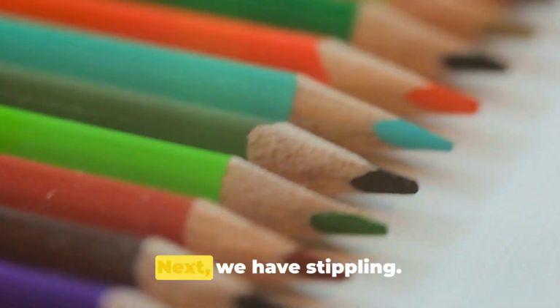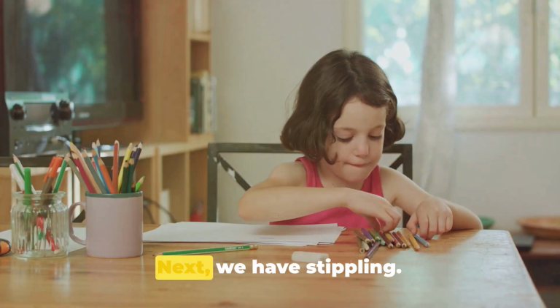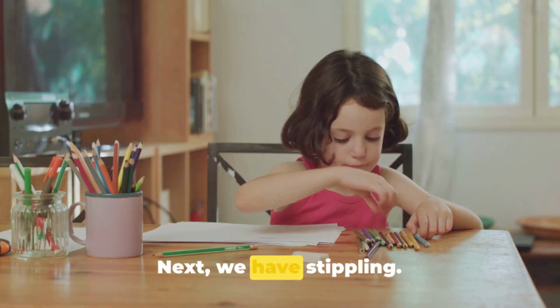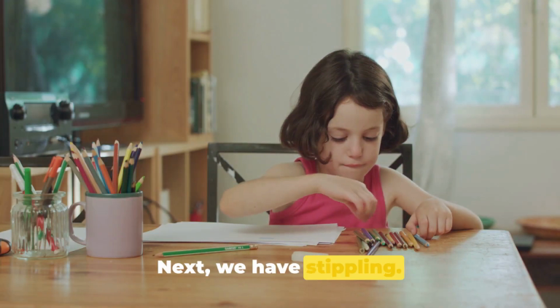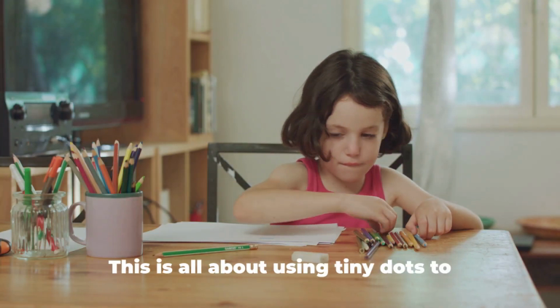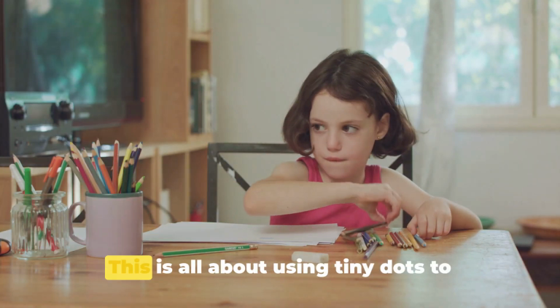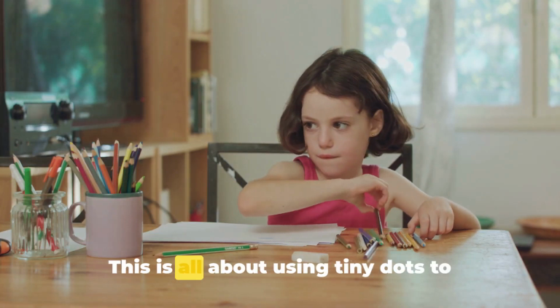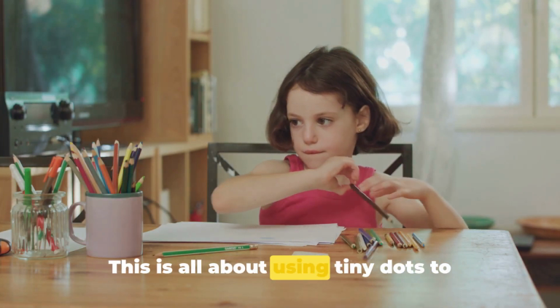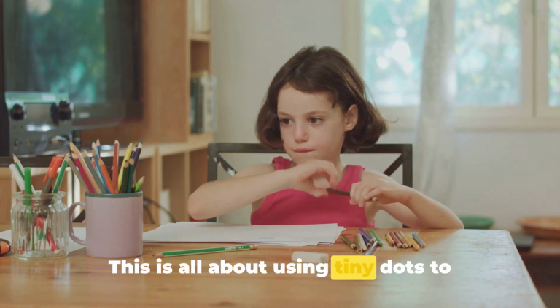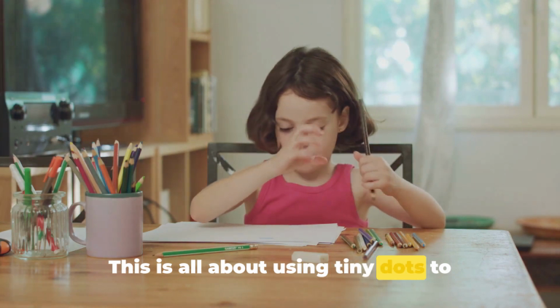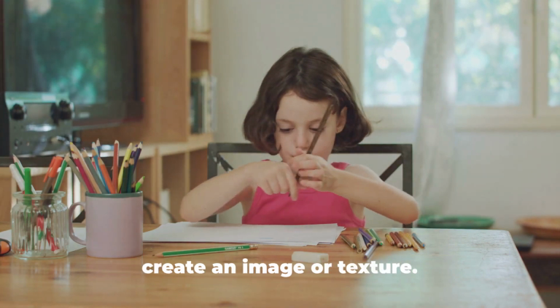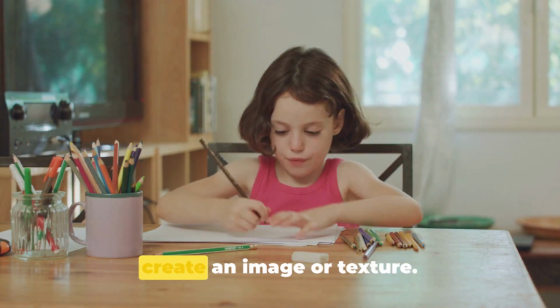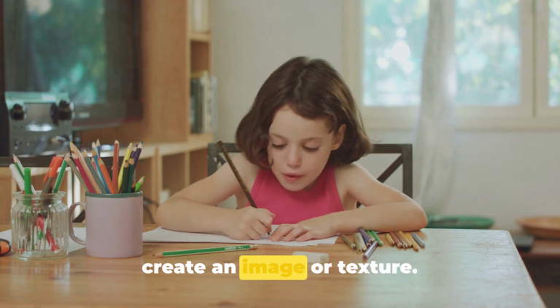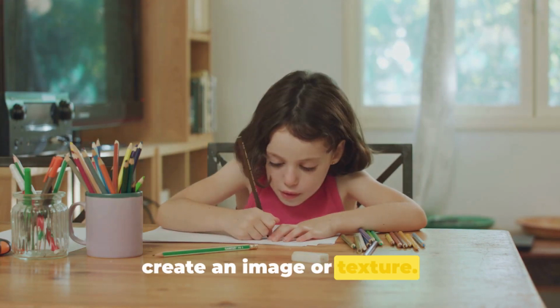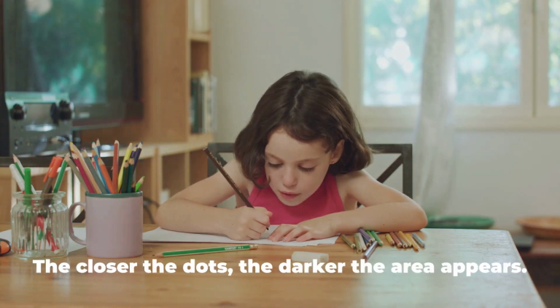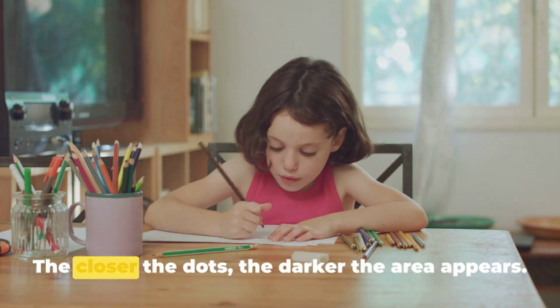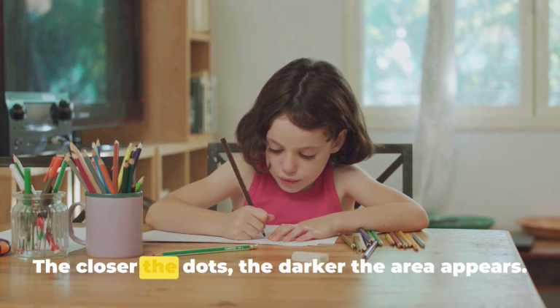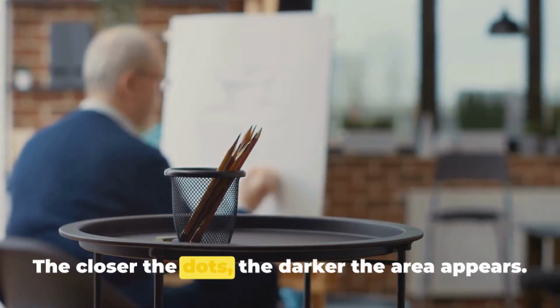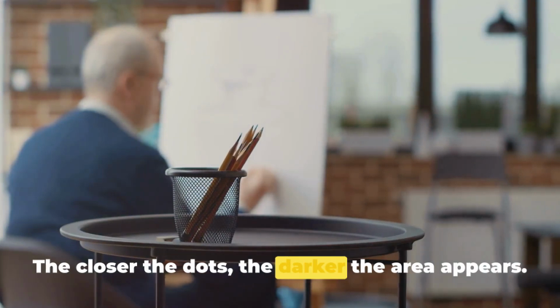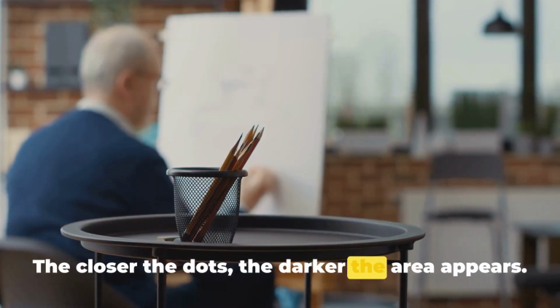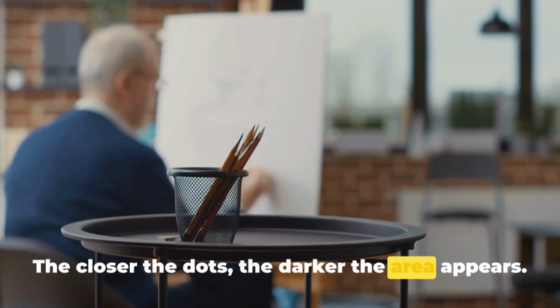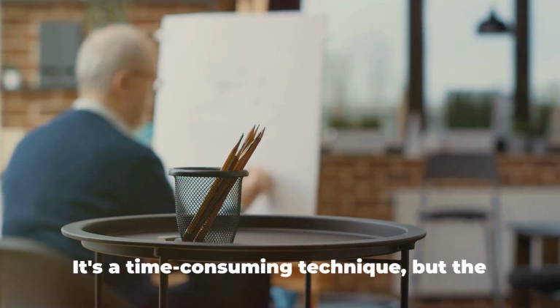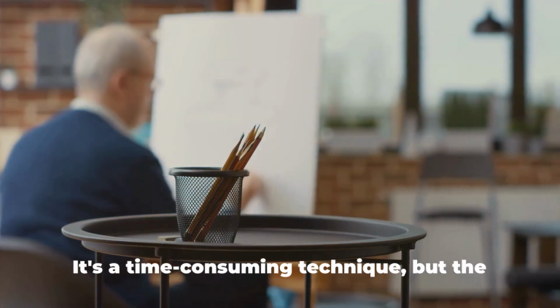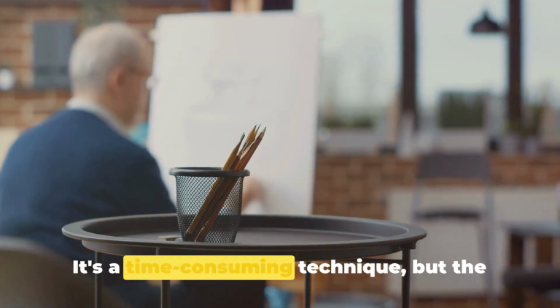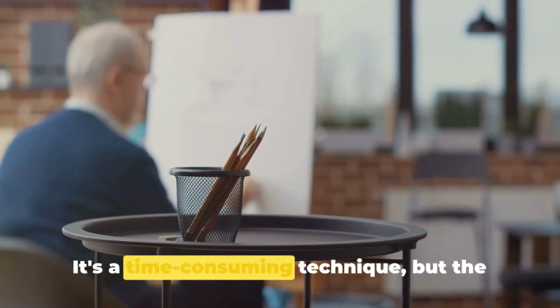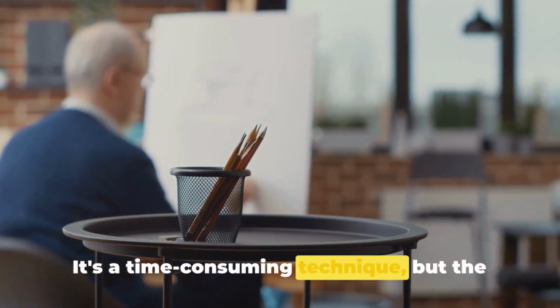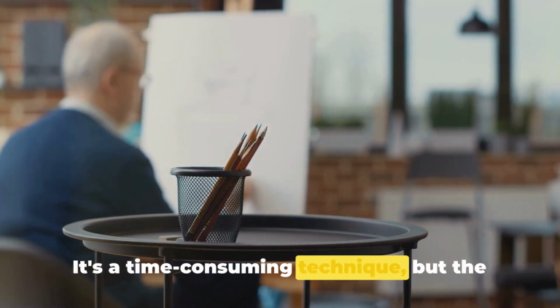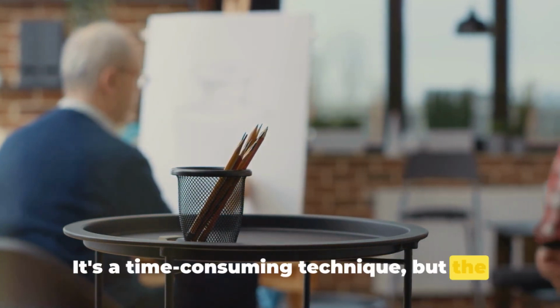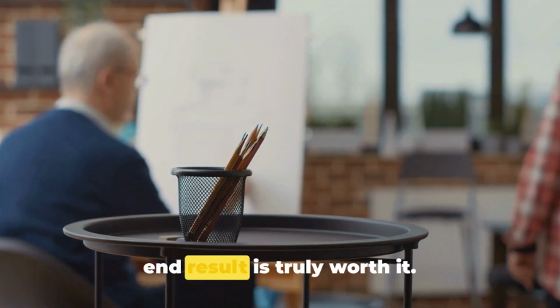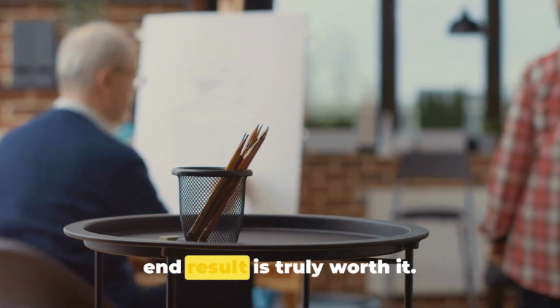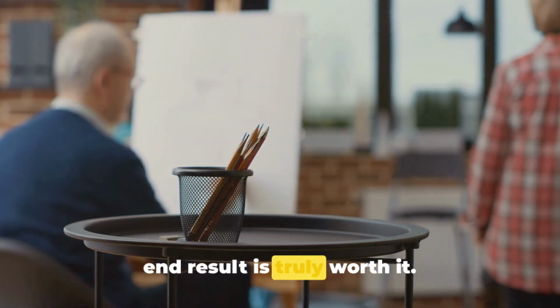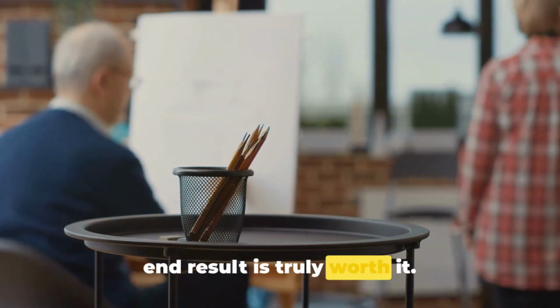Next, we have stippling. This is all about using tiny dots to create an image or texture. The closer the dots, the darker the area appears. It's a time-consuming technique, but the end result is truly worth it.